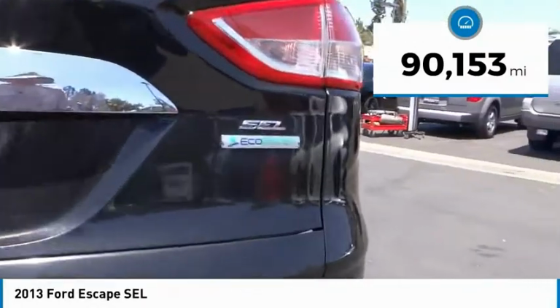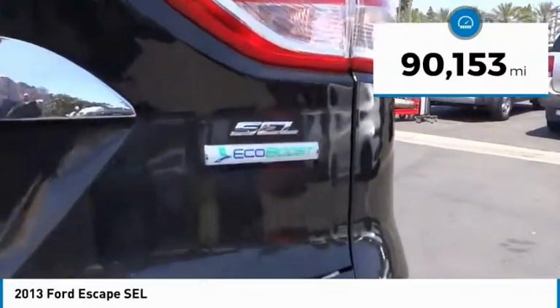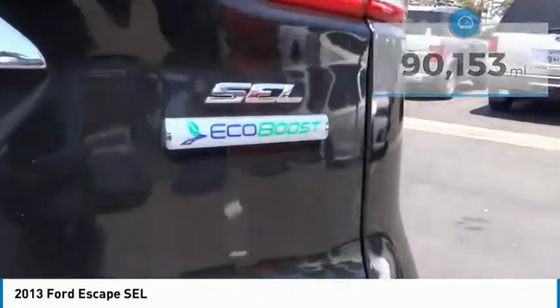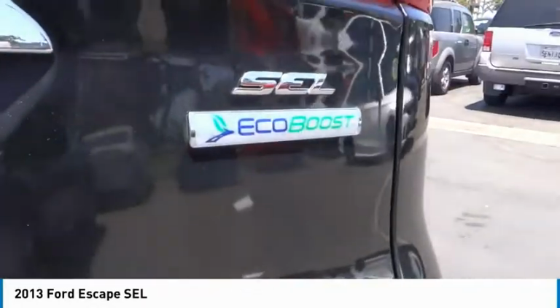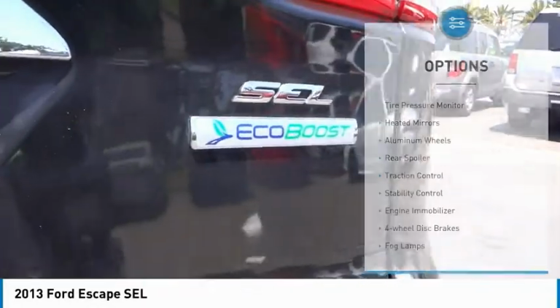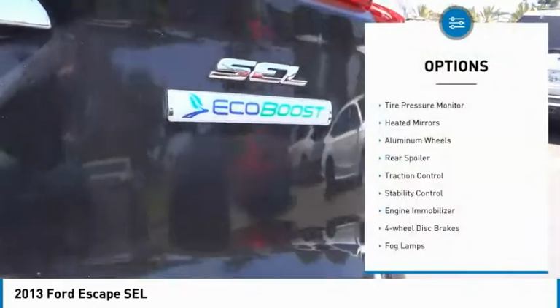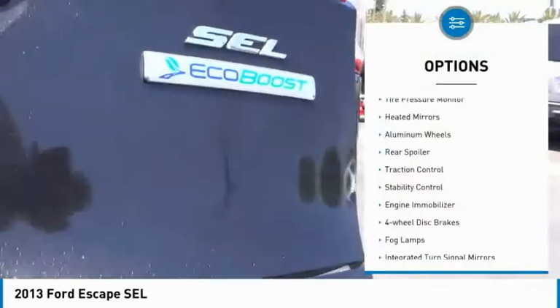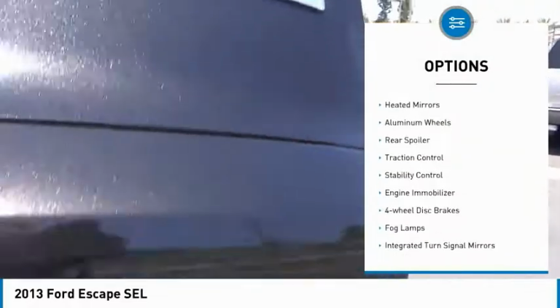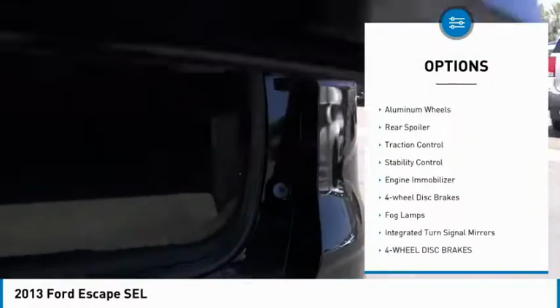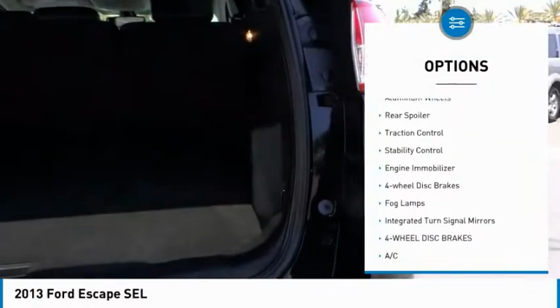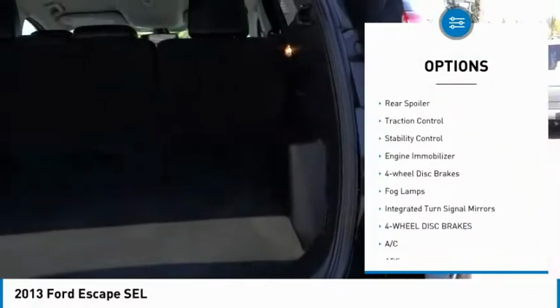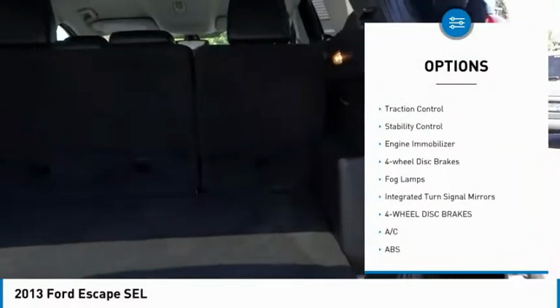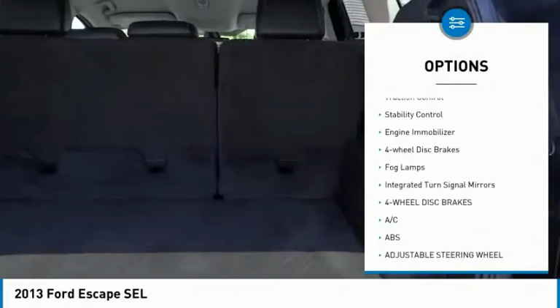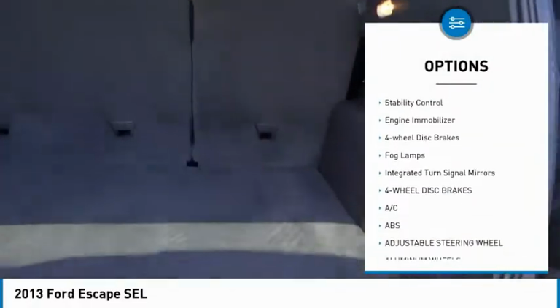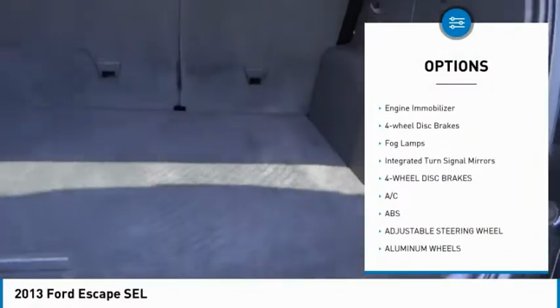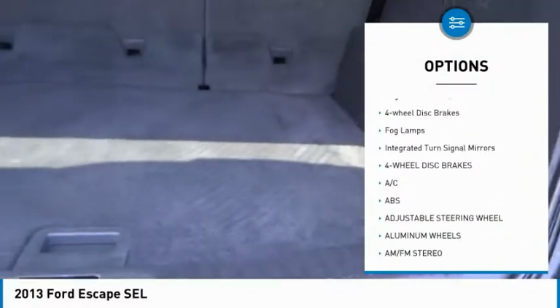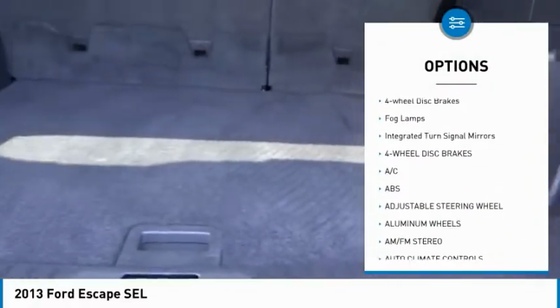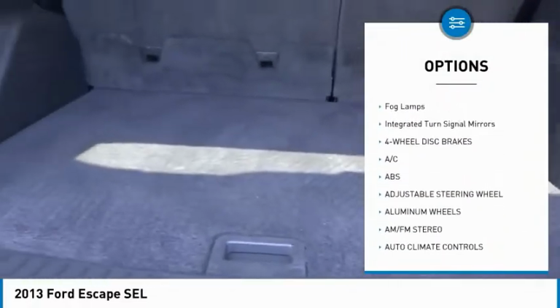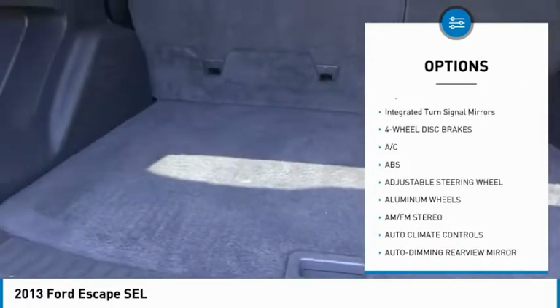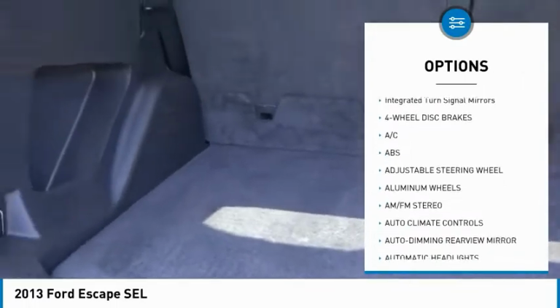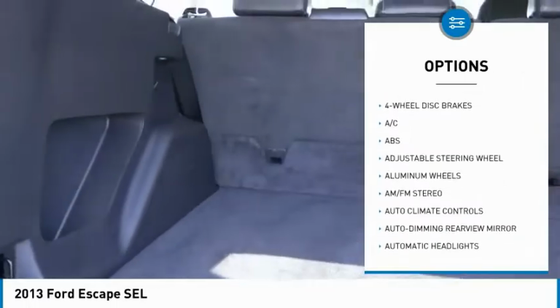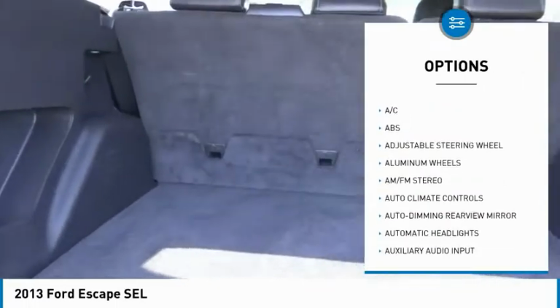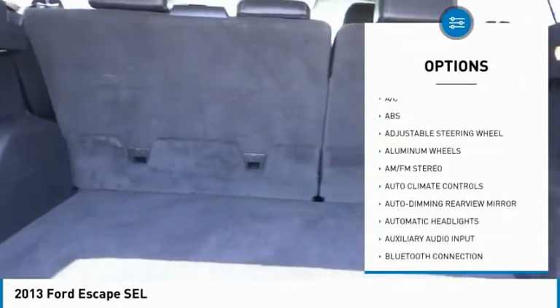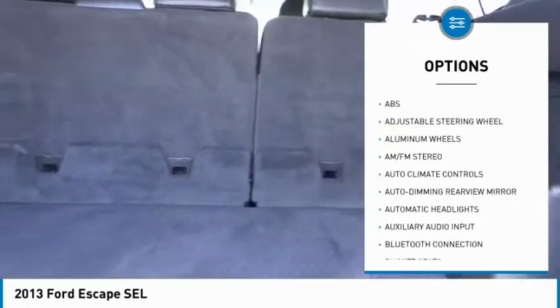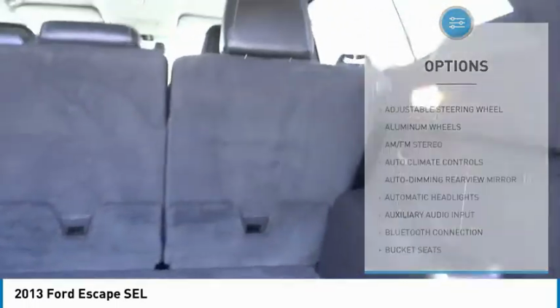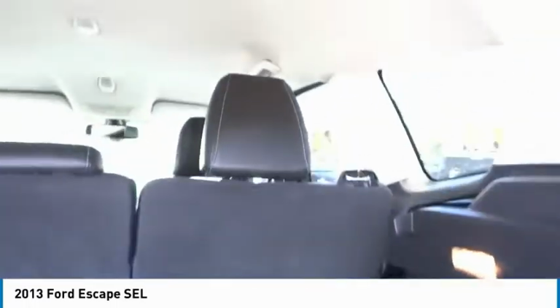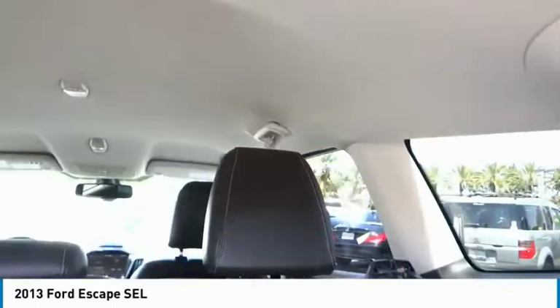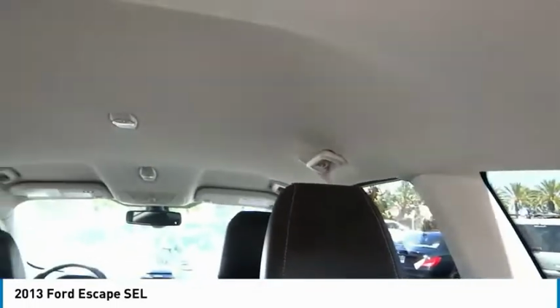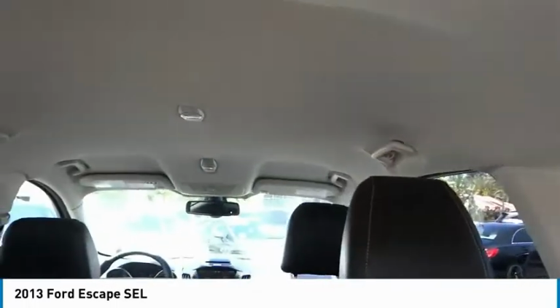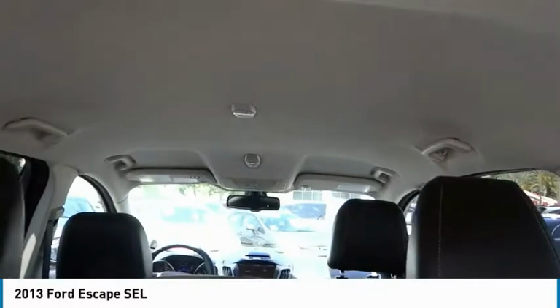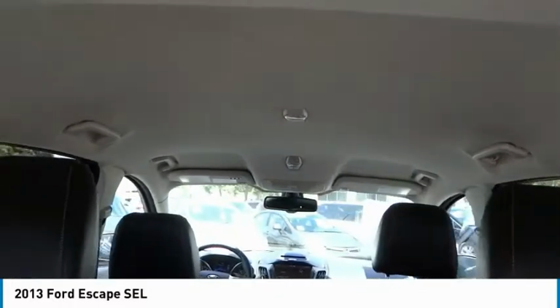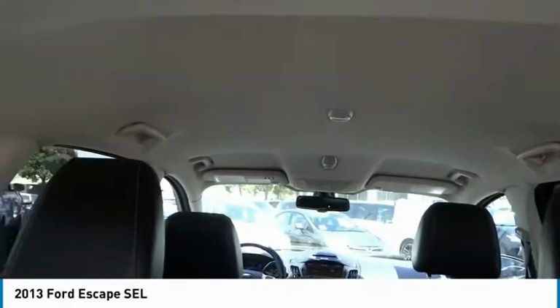Here are some of this vehicle's great options: tire pressure monitor, heated mirrors, aluminum wheels, rear spoiler, traction control, stability control, engine immobilizer, four-wheel disc brakes, fog lamps, and integrated turn signal mirrors.